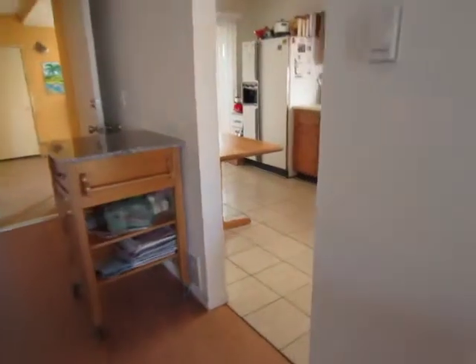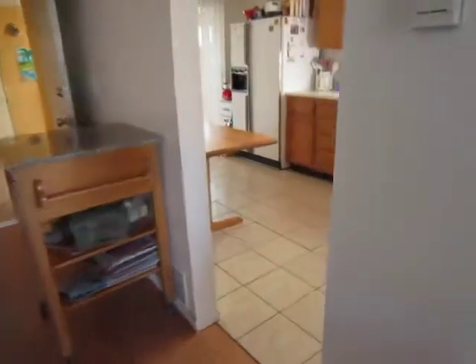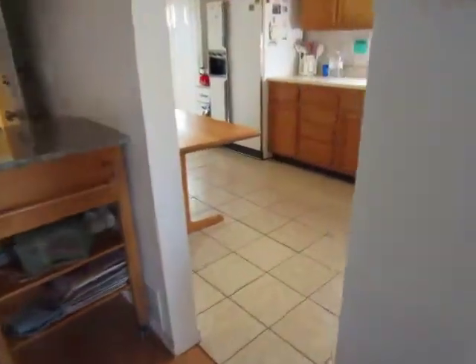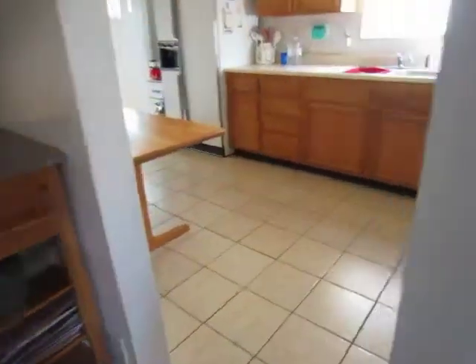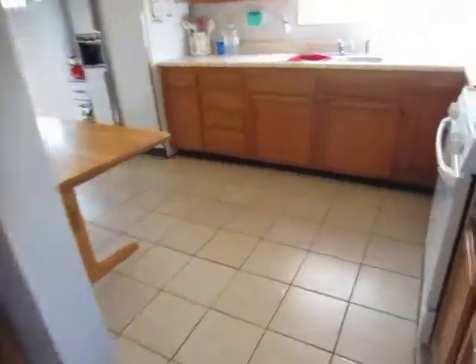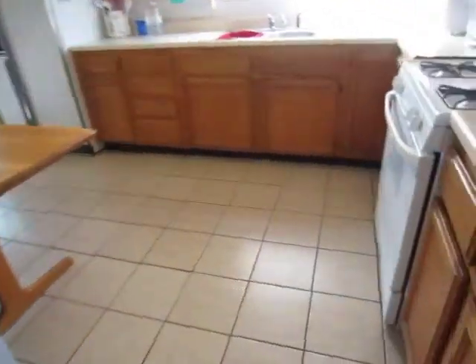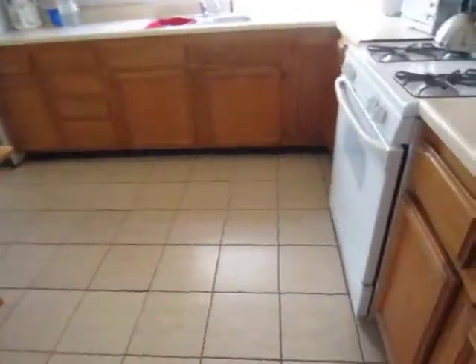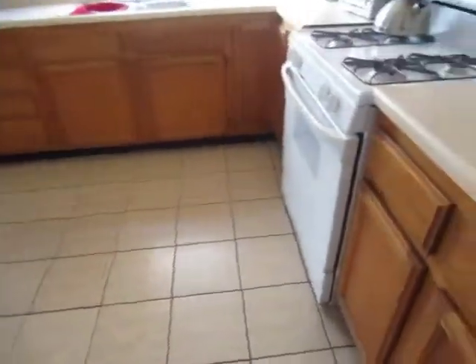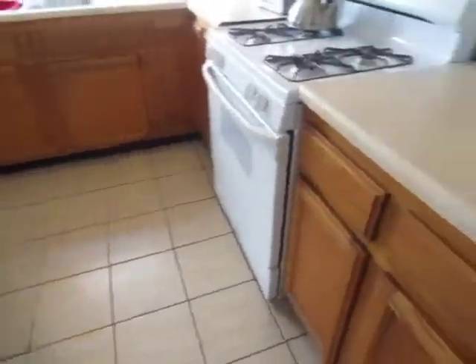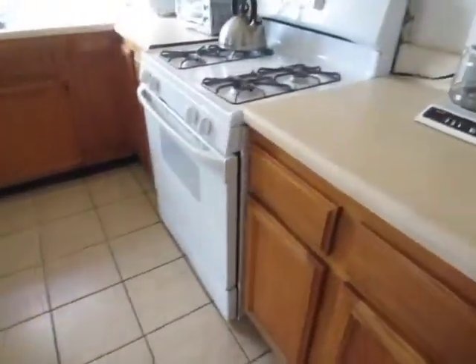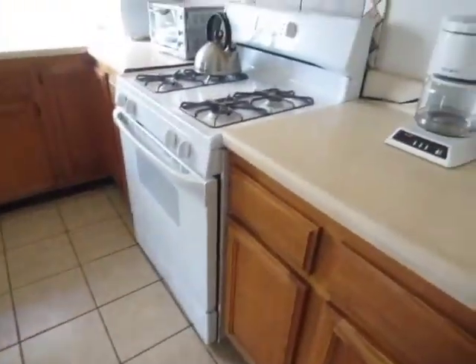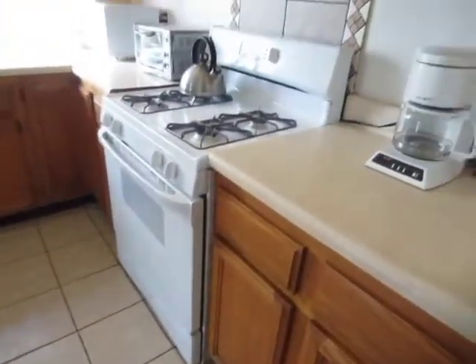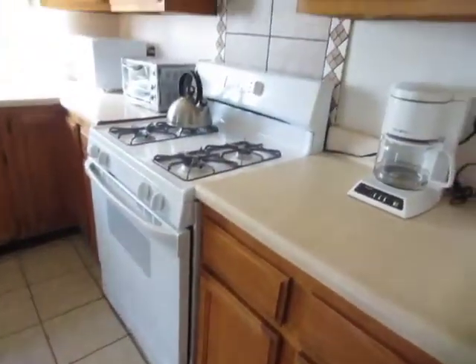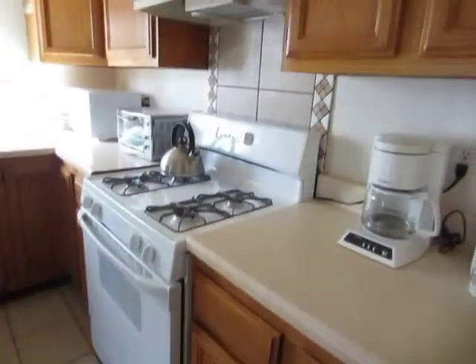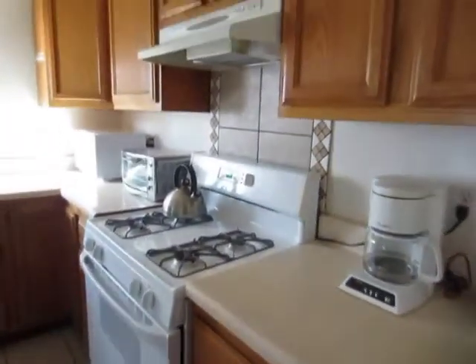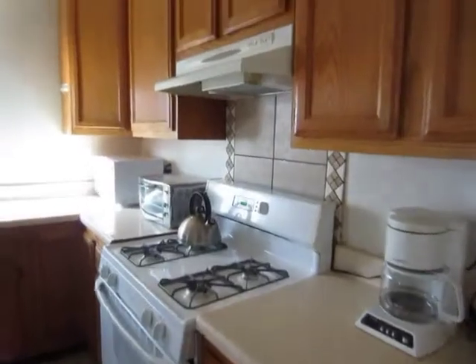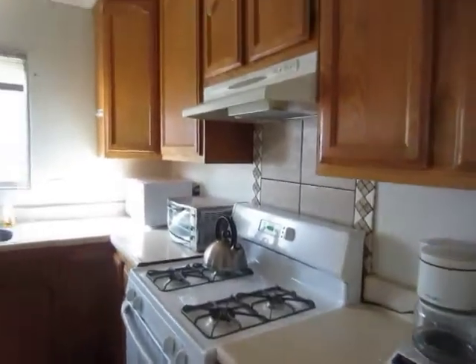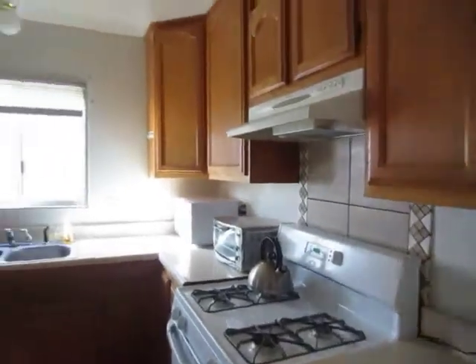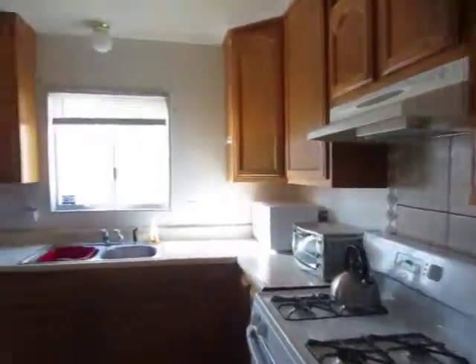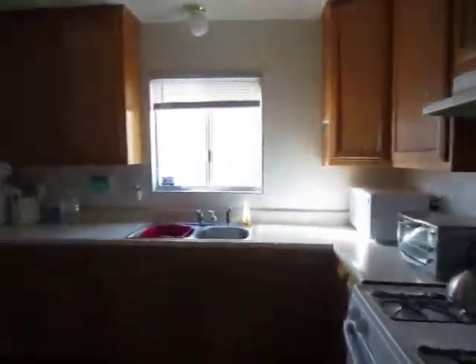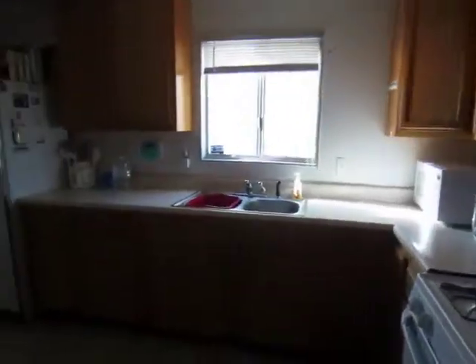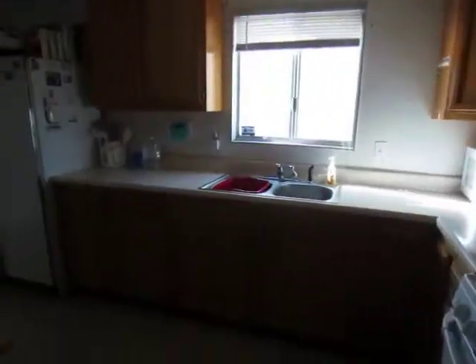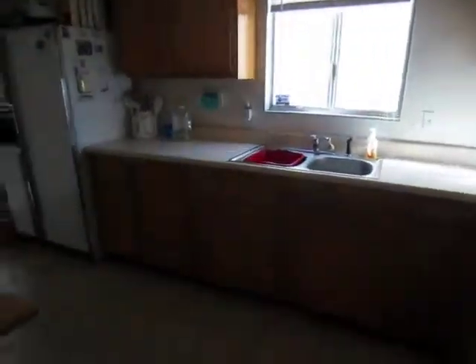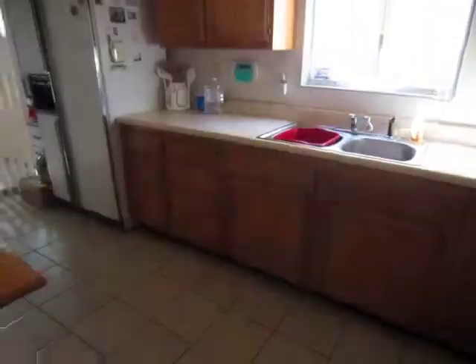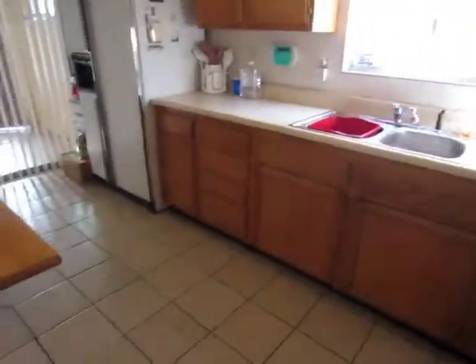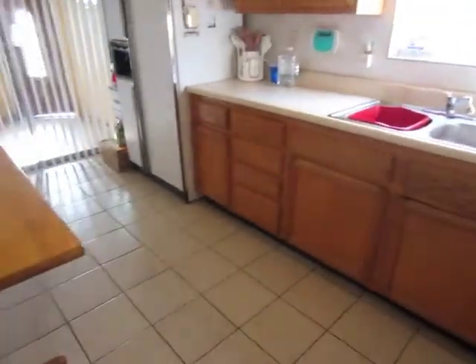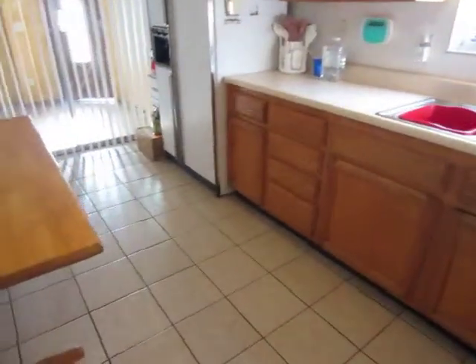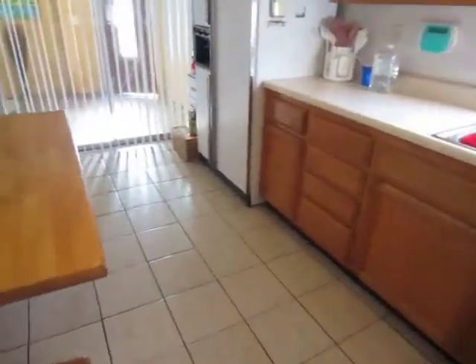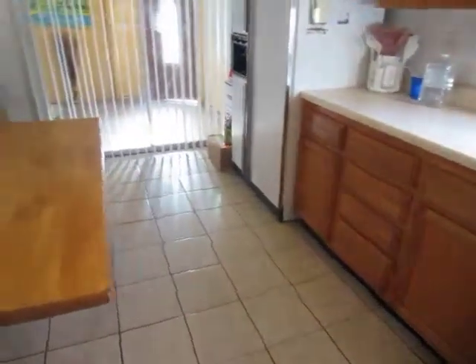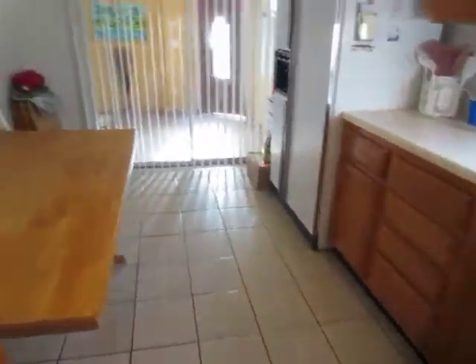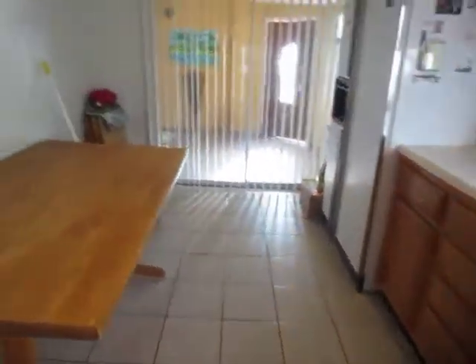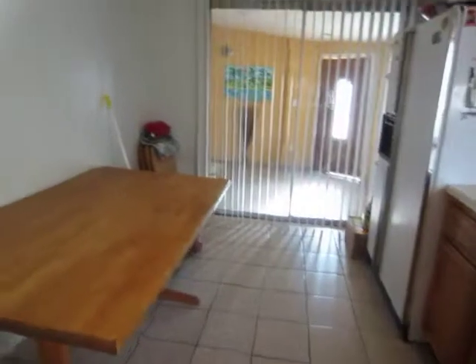The kitchen has tile floor, smooth countertops, and beautiful wood cabinets that provide plenty of storage space.